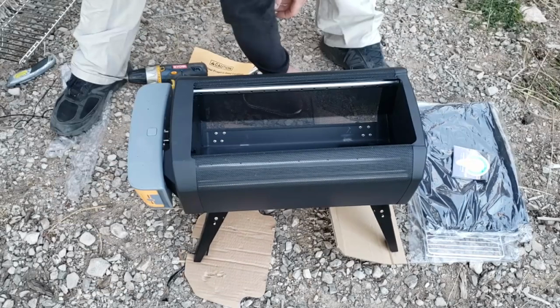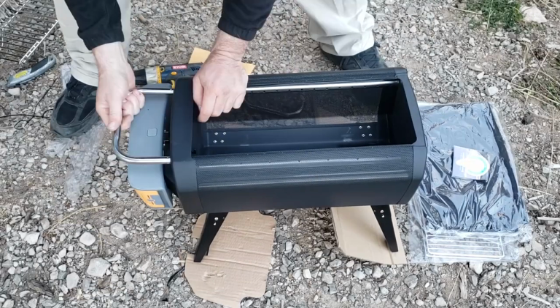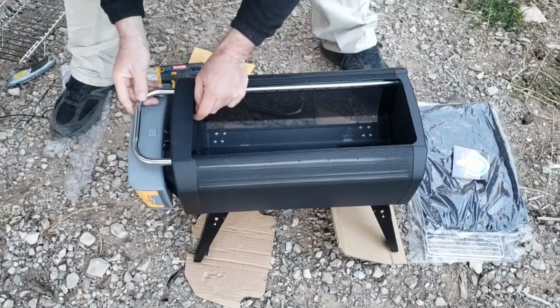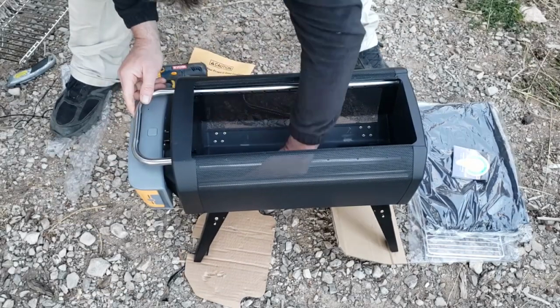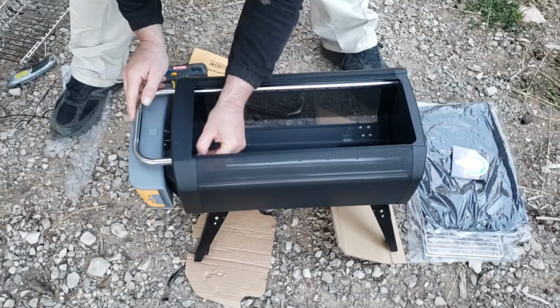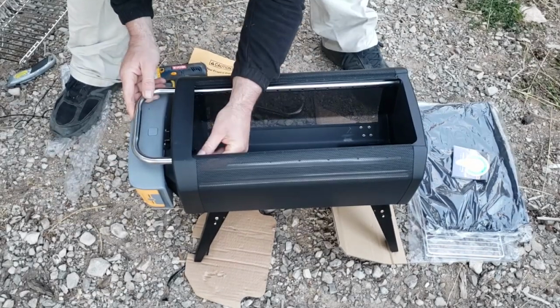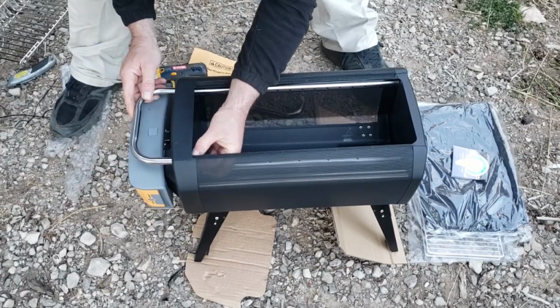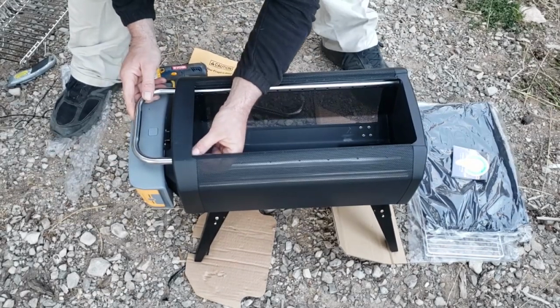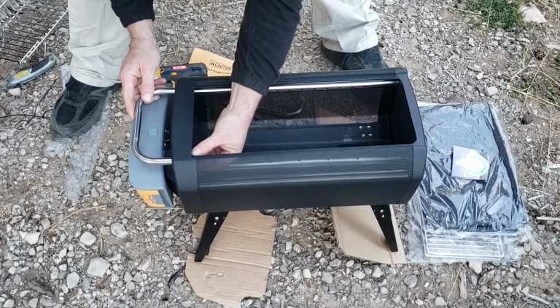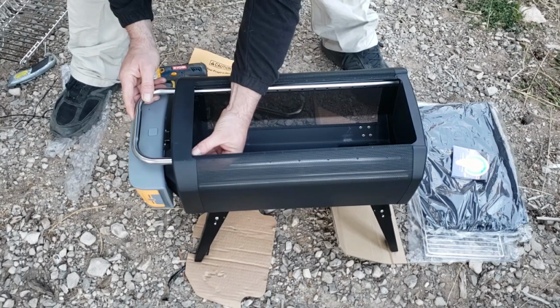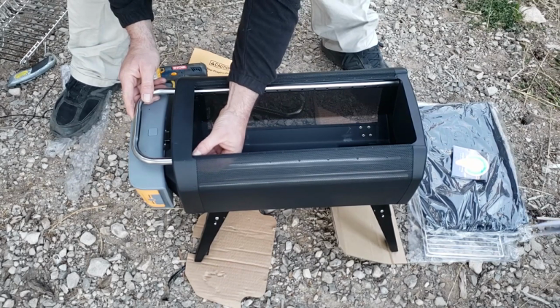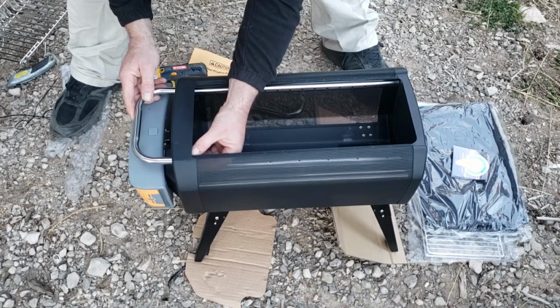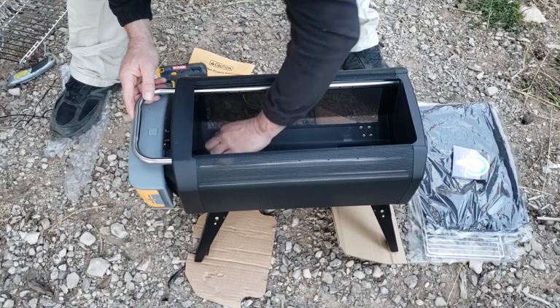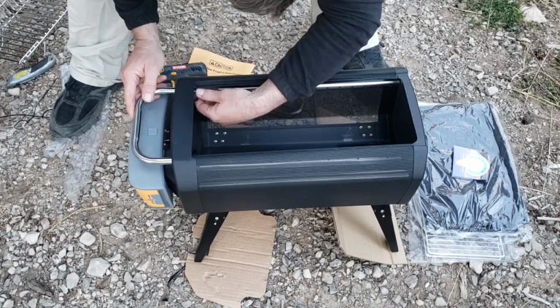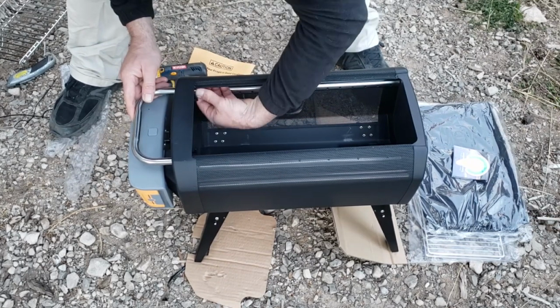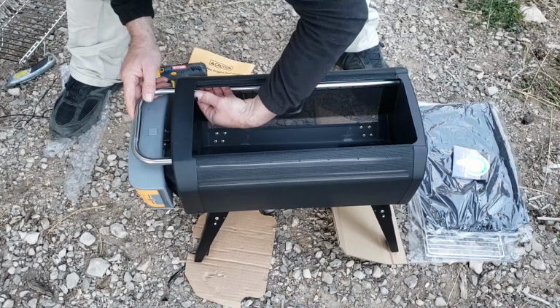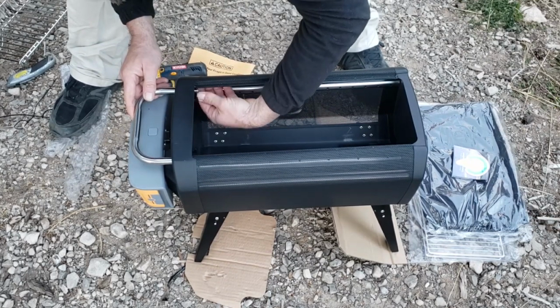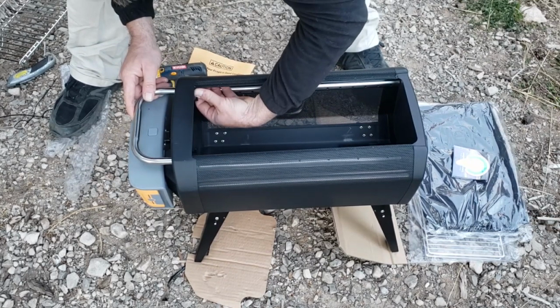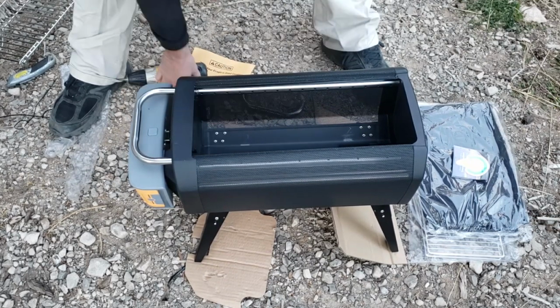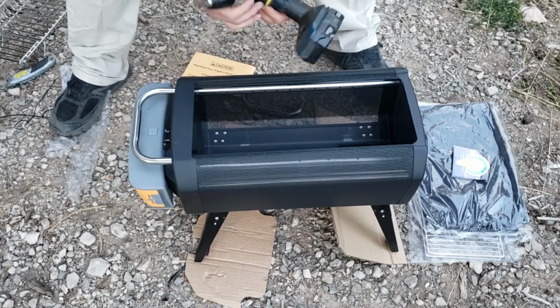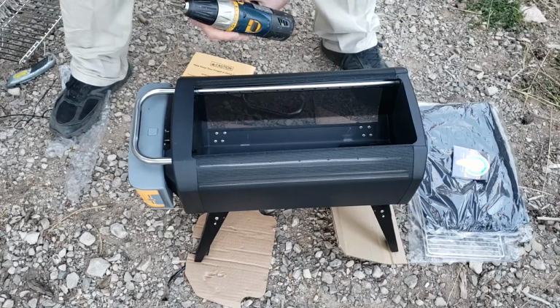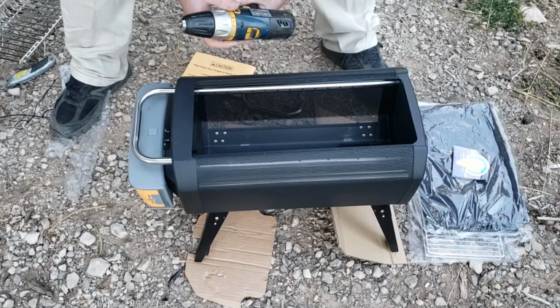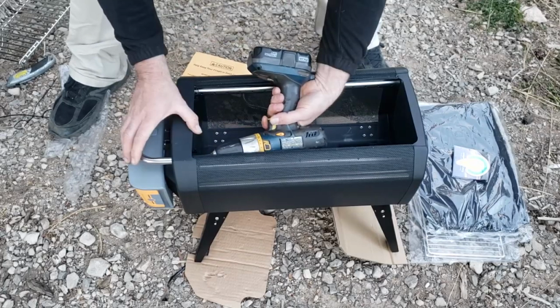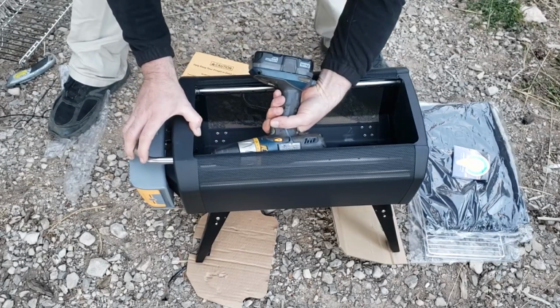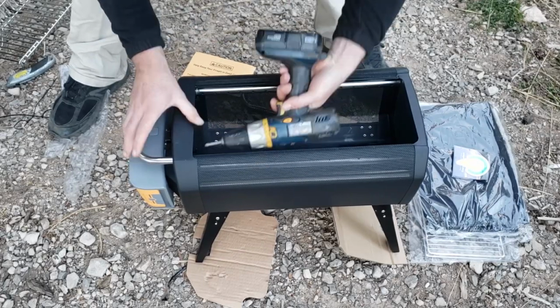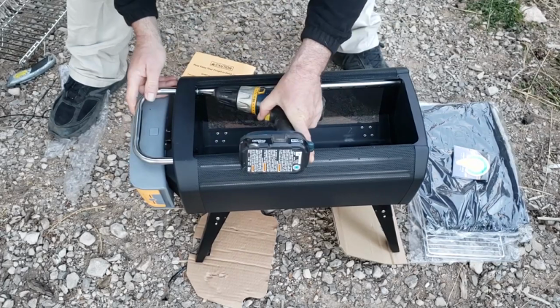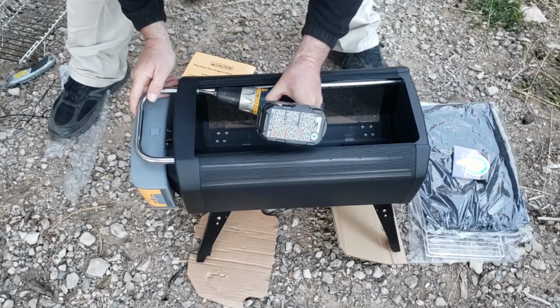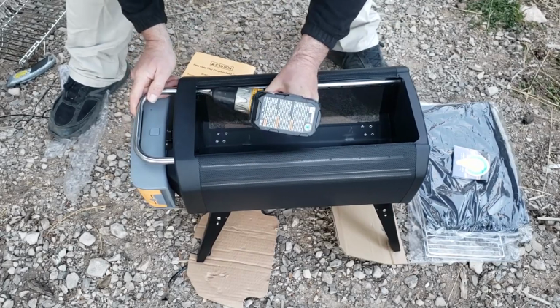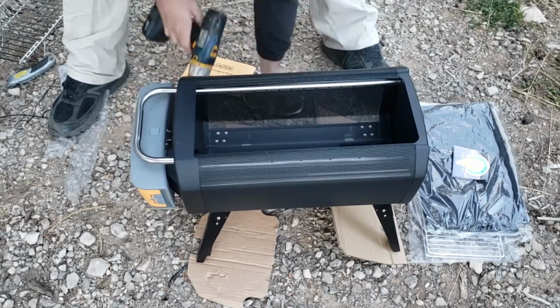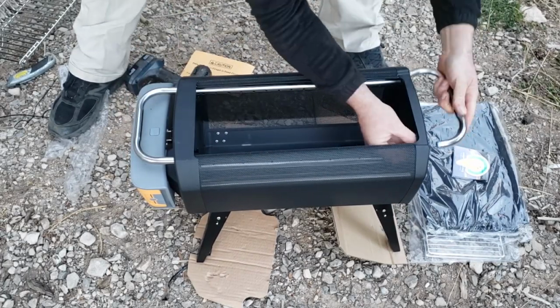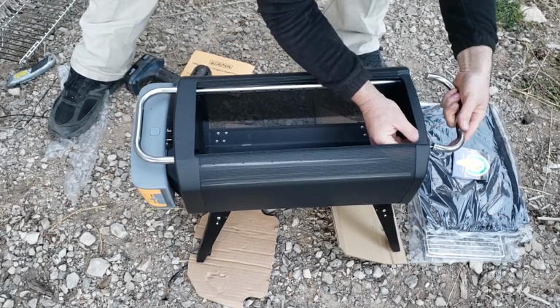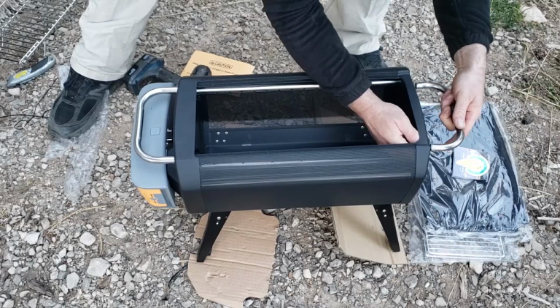You also have two handles that you're going to have to attach. It's important to remember that the longer of the two handles goes over the battery, which makes sense. We're going to screw those in with a normal Phillips head screwdriver — I'm just using my cordless drill here — and then attach the other one.